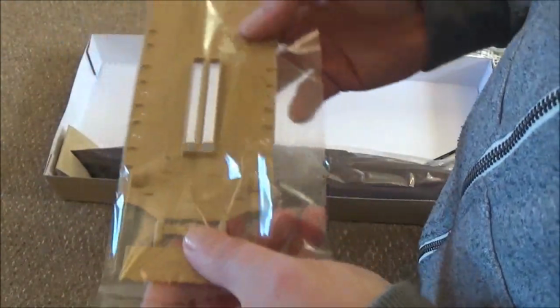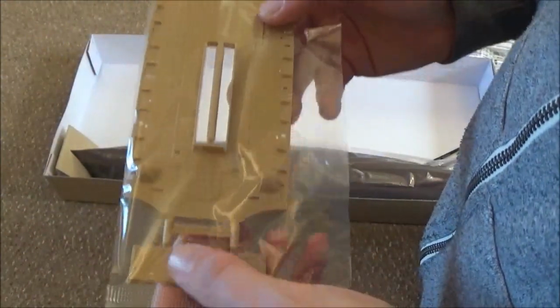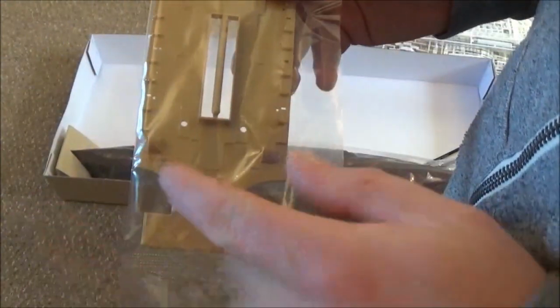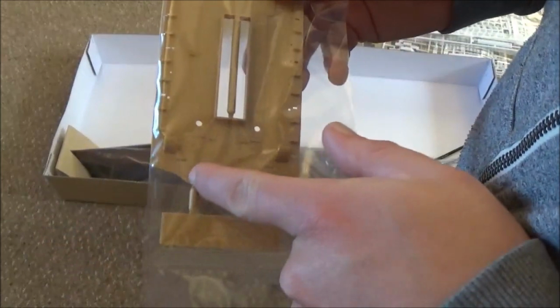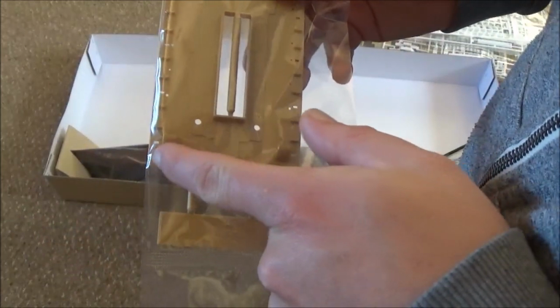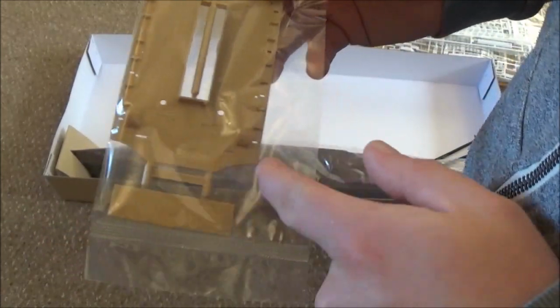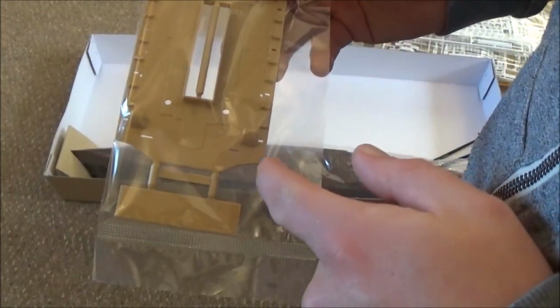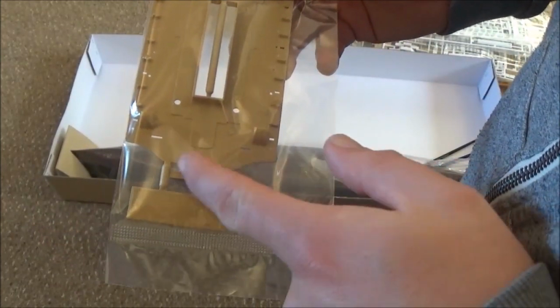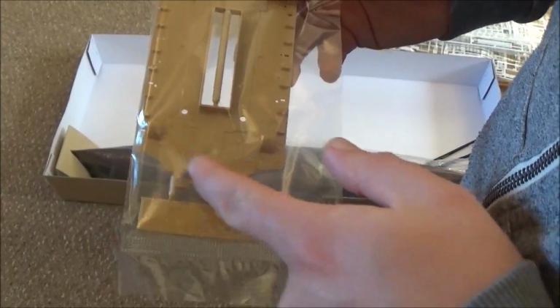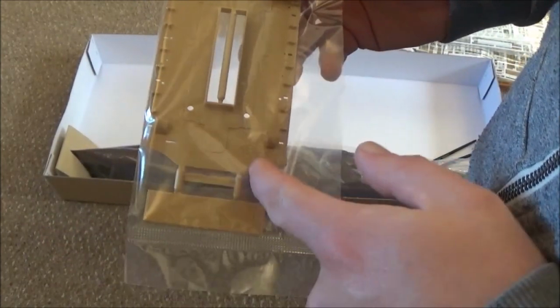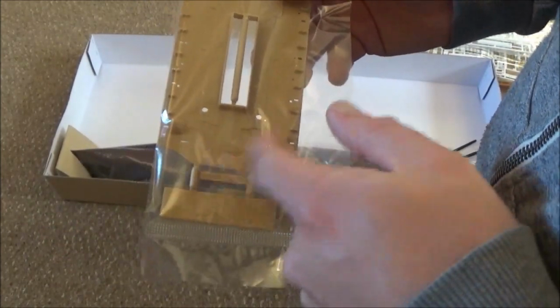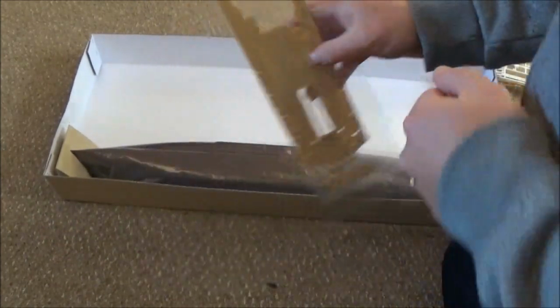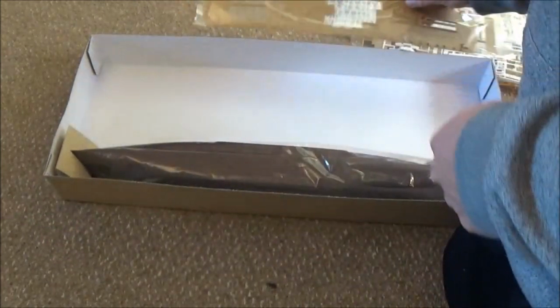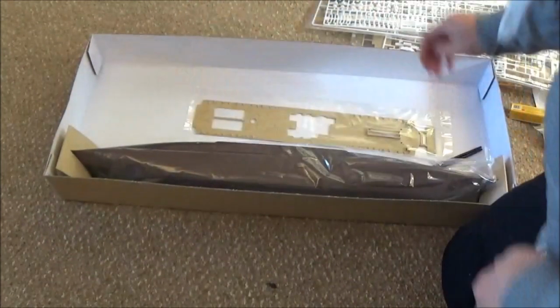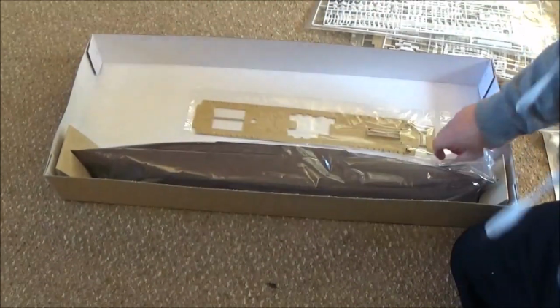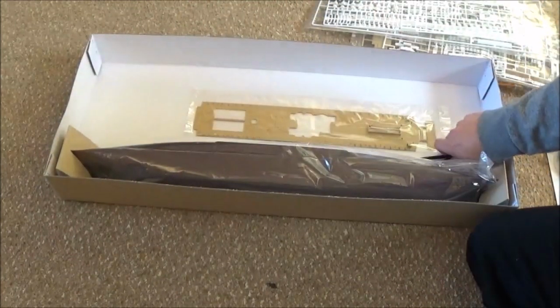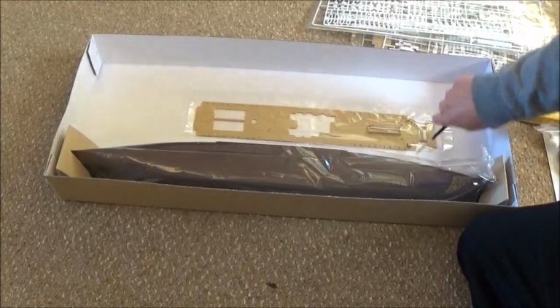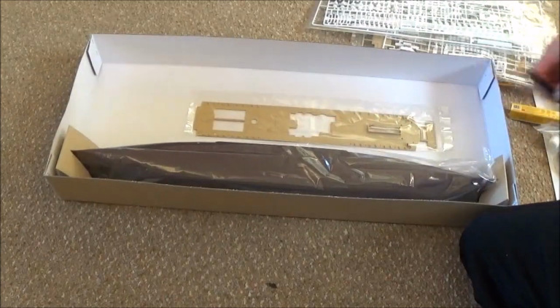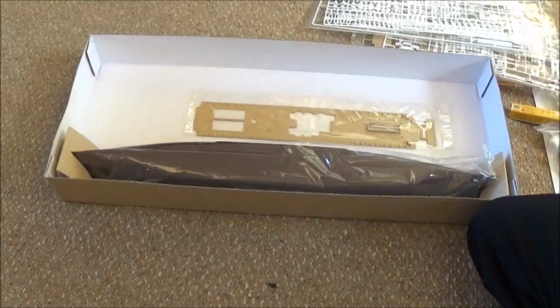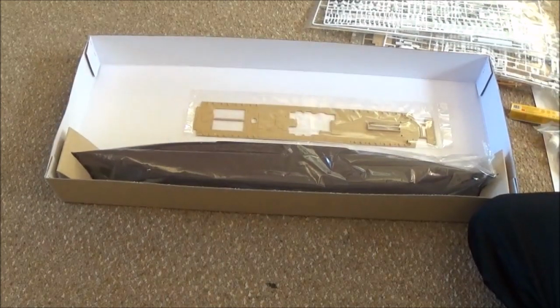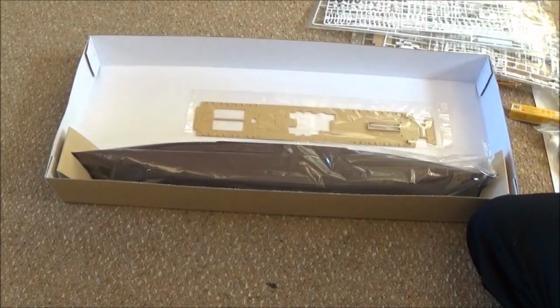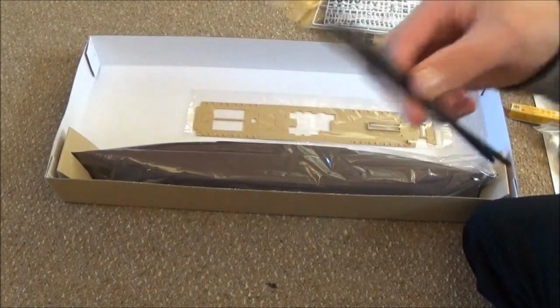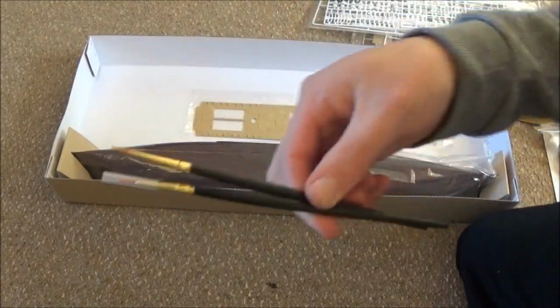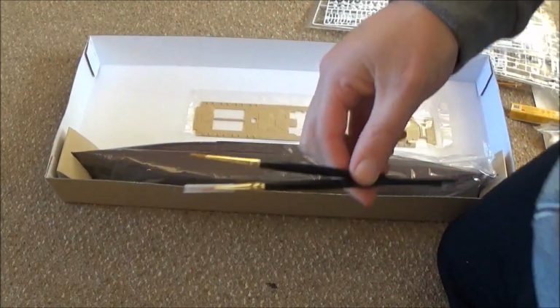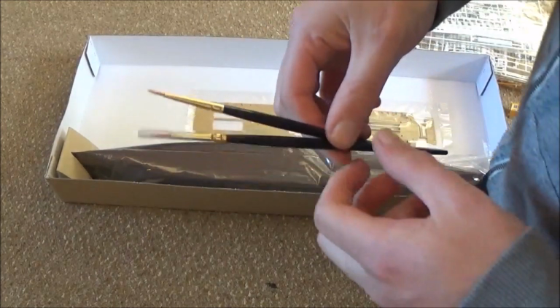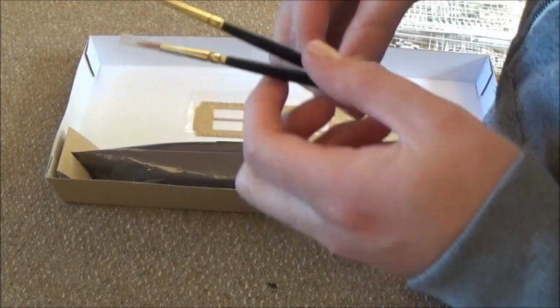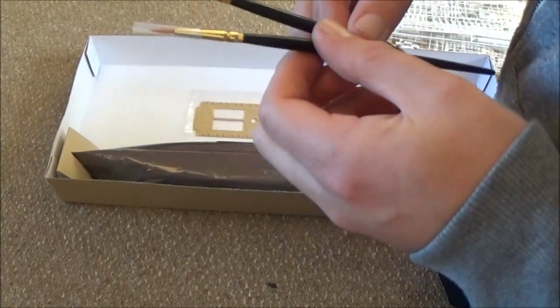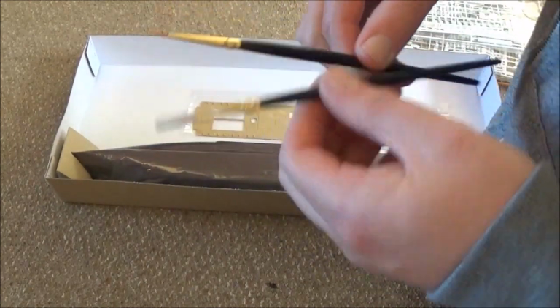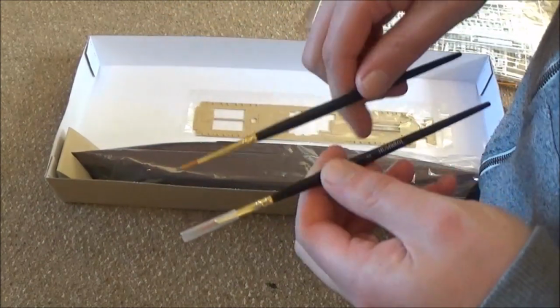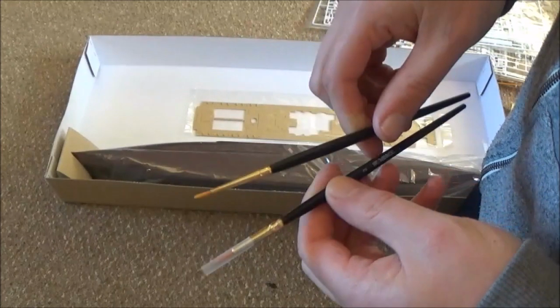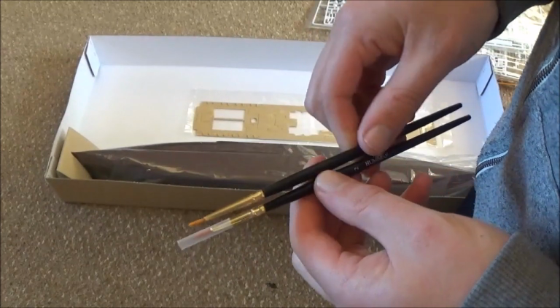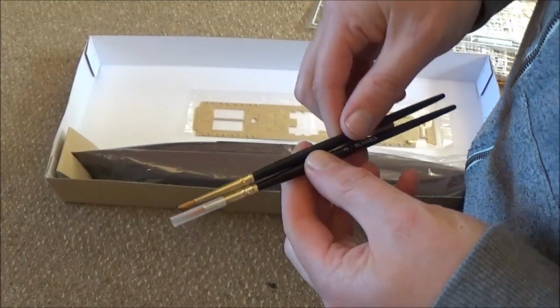You can see the curve here — that will be for the front where the bridge is. You also get two paint brushes — I think they're both the same actually, they just gave you two of them.